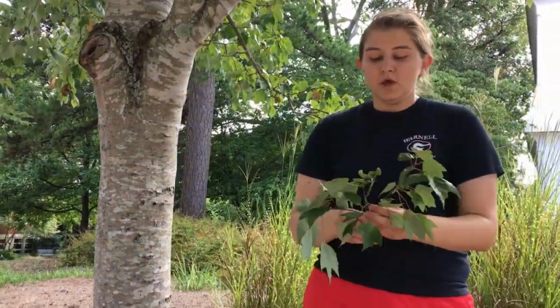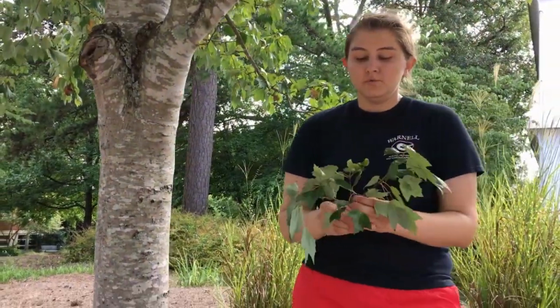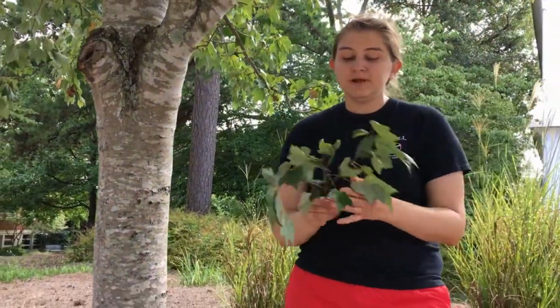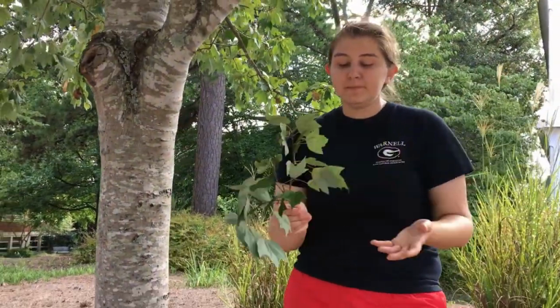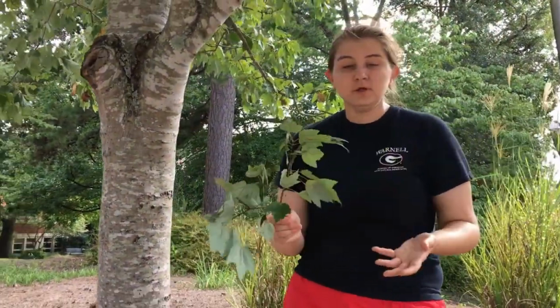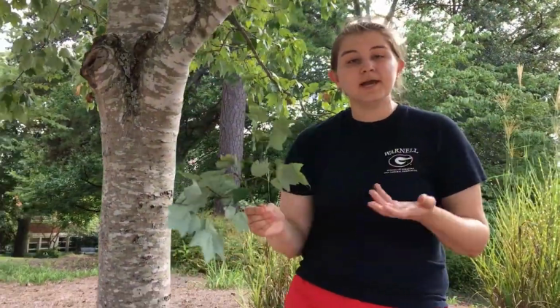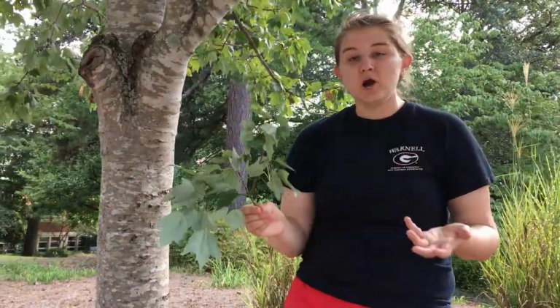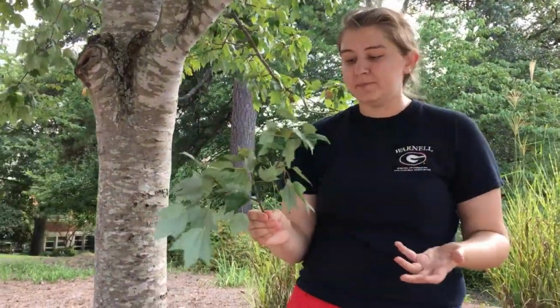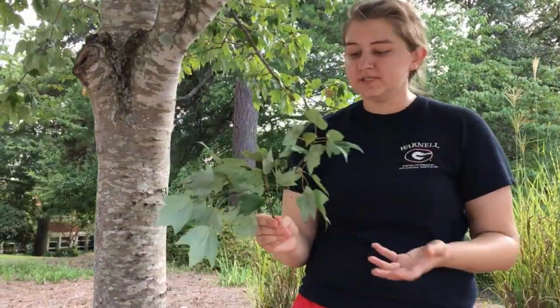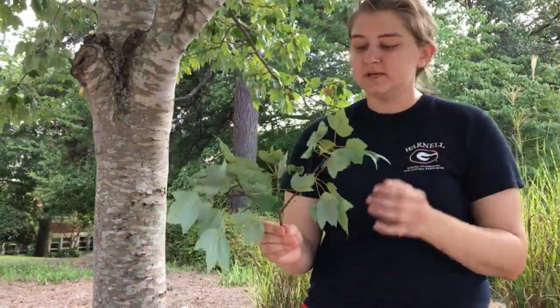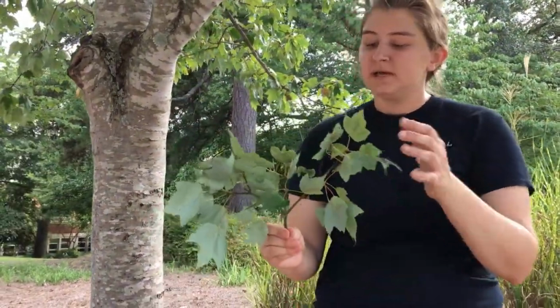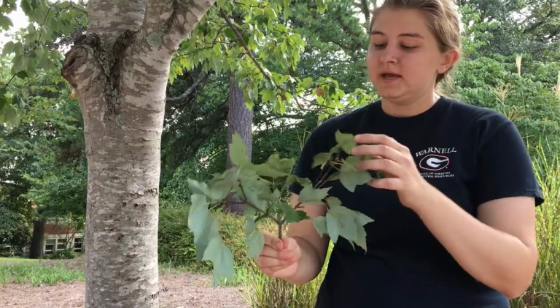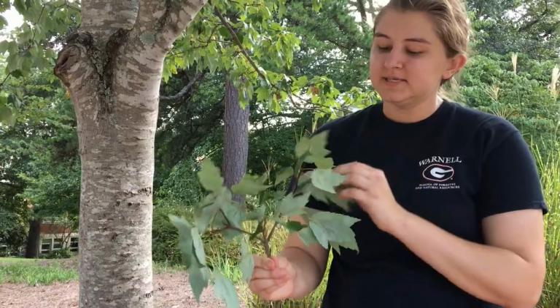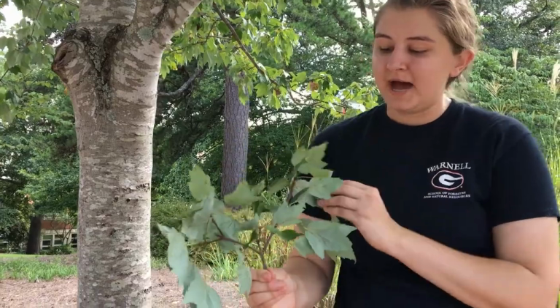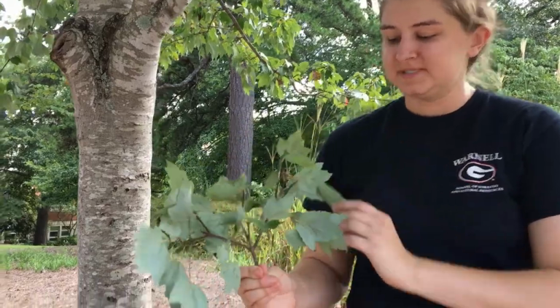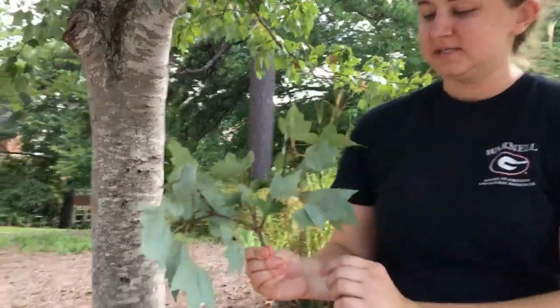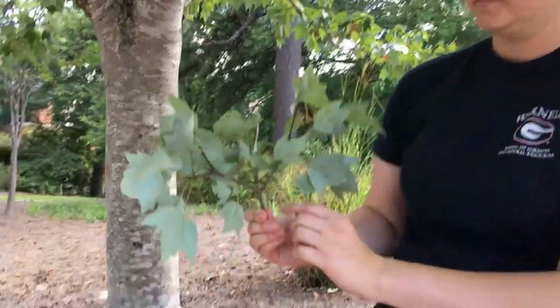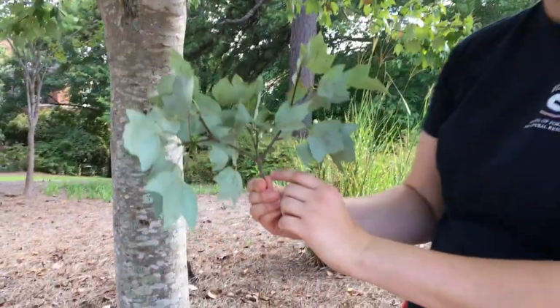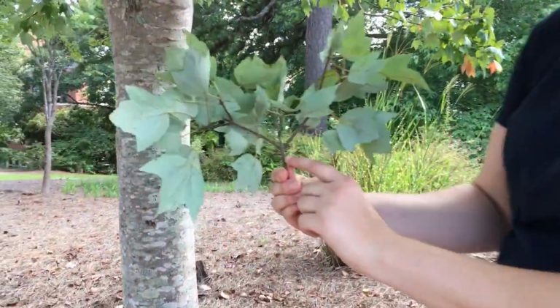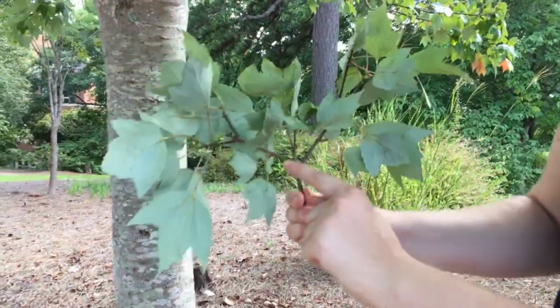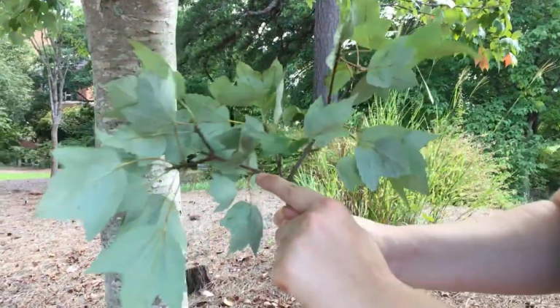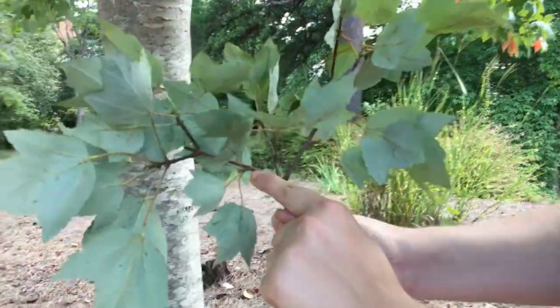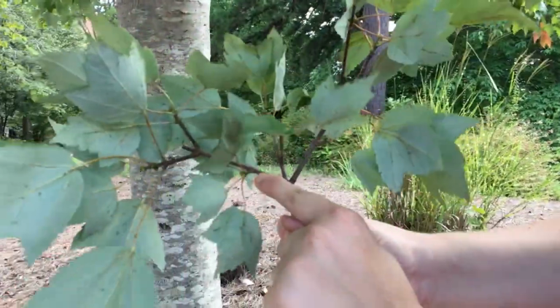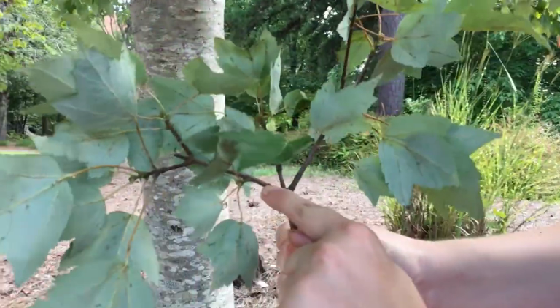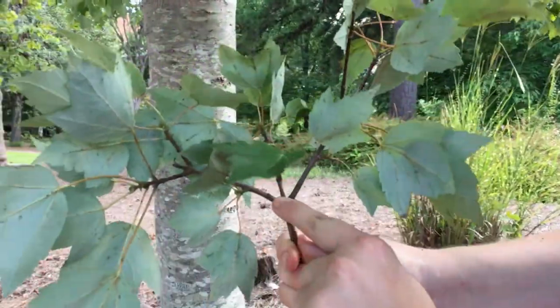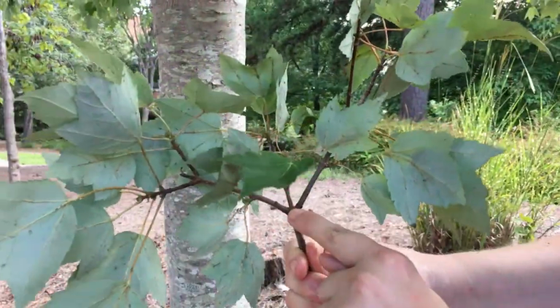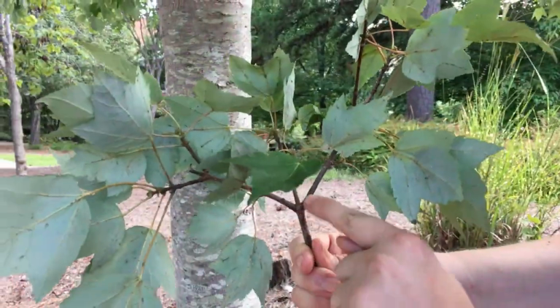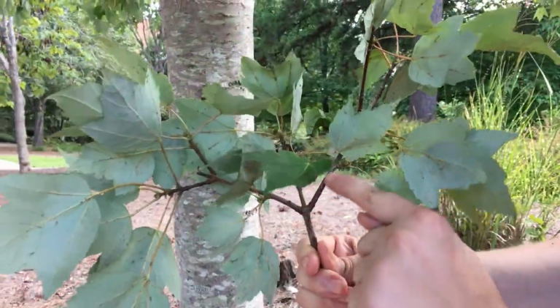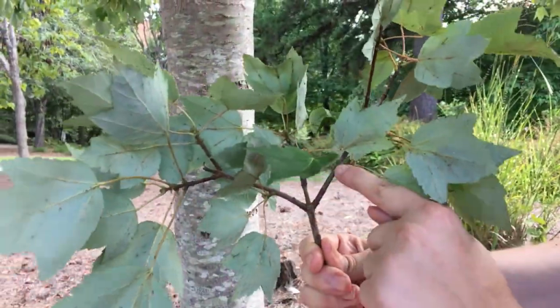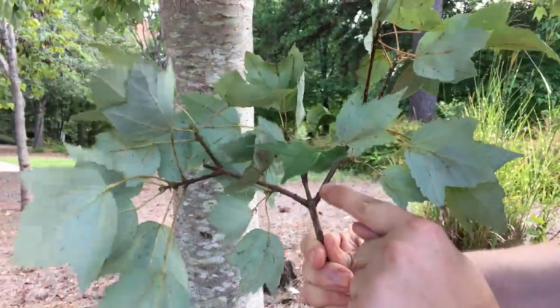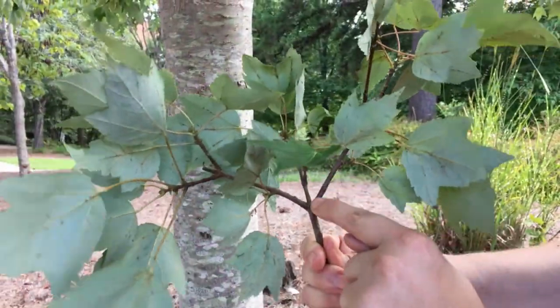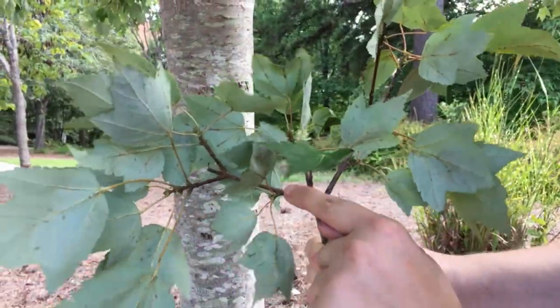Red maple, like all maples, is opposite, and this is a good example with the twigs directly across from each other.